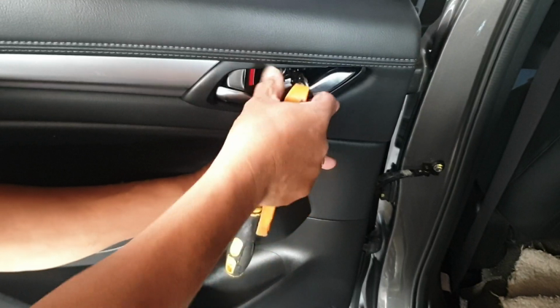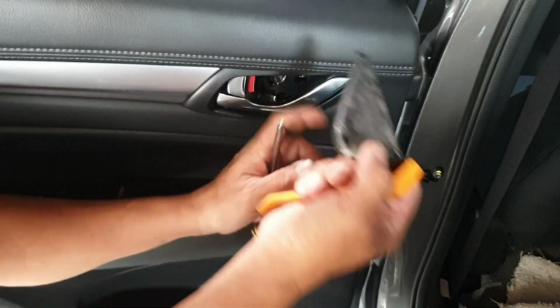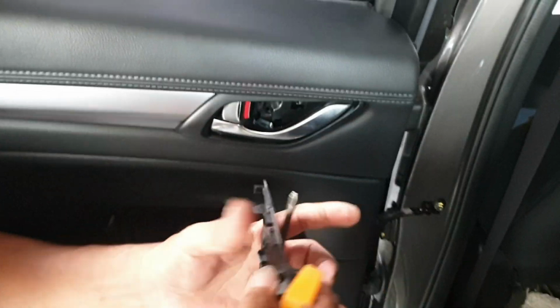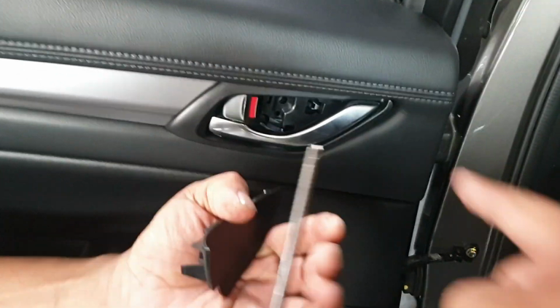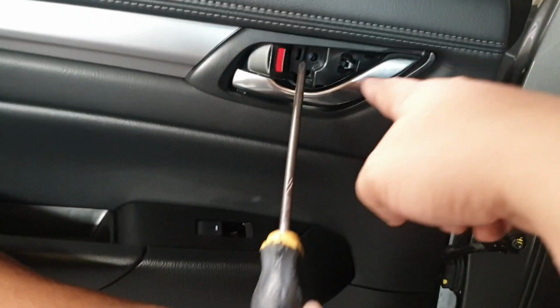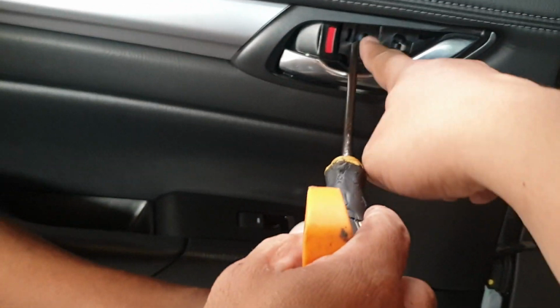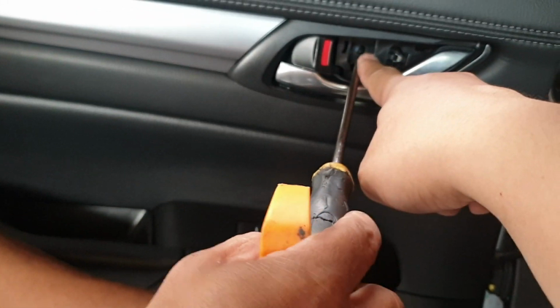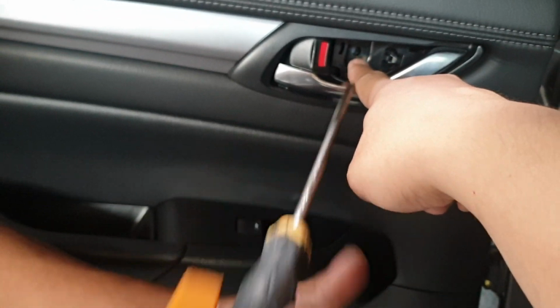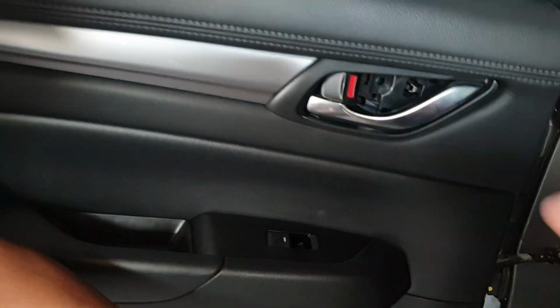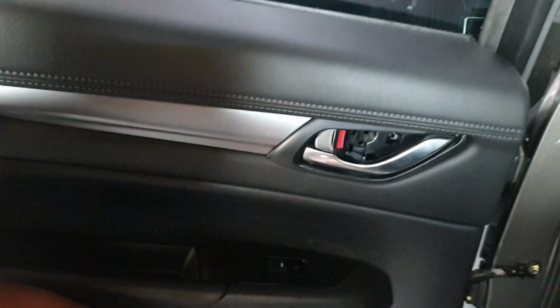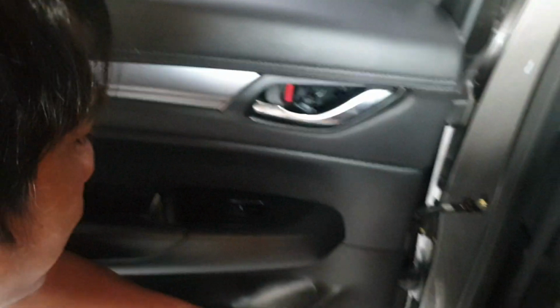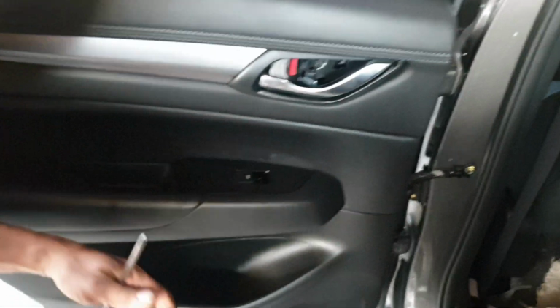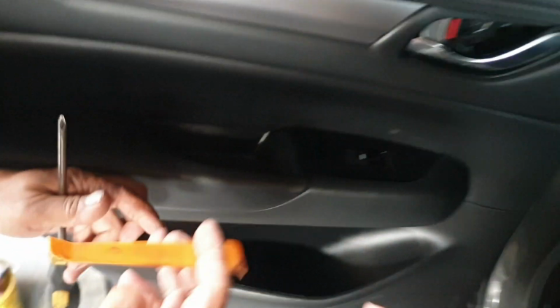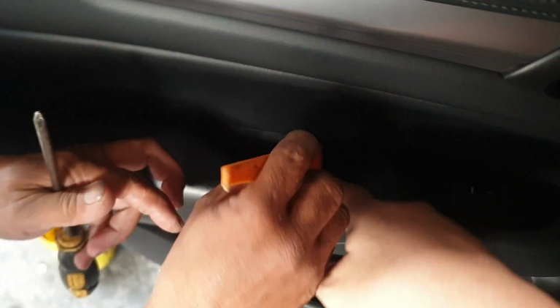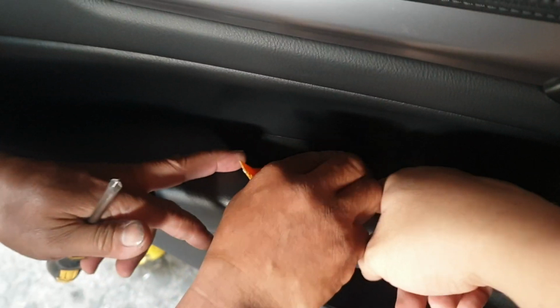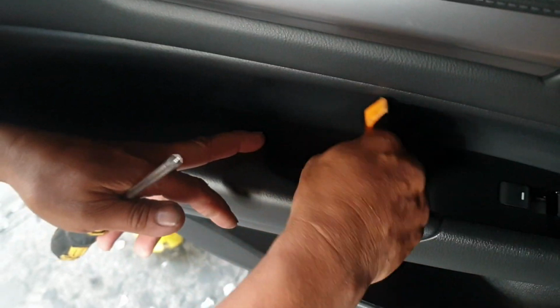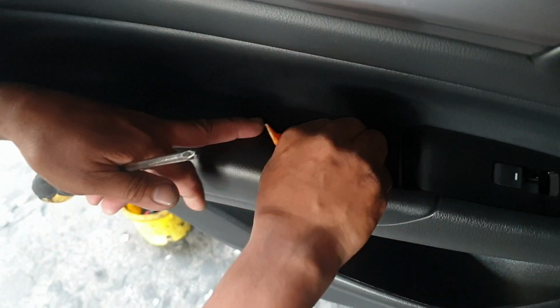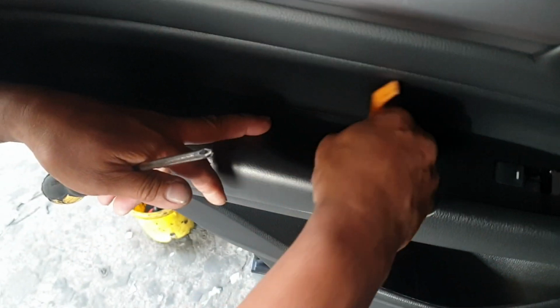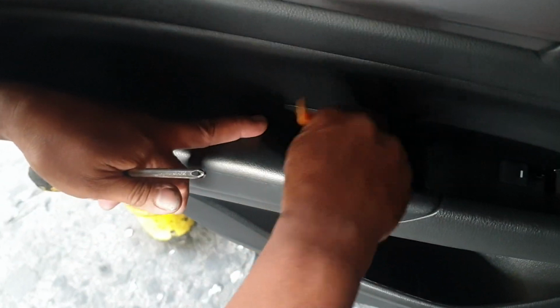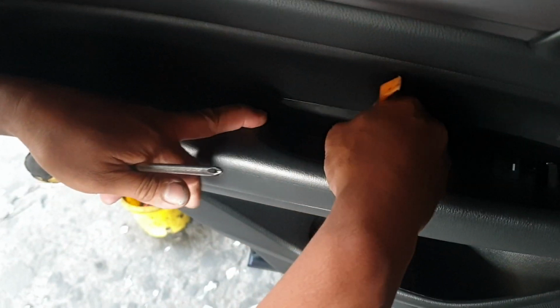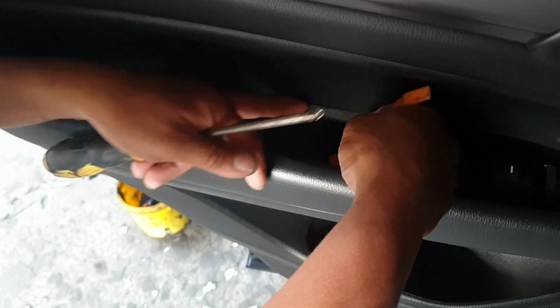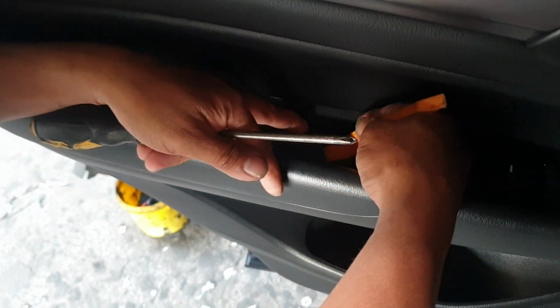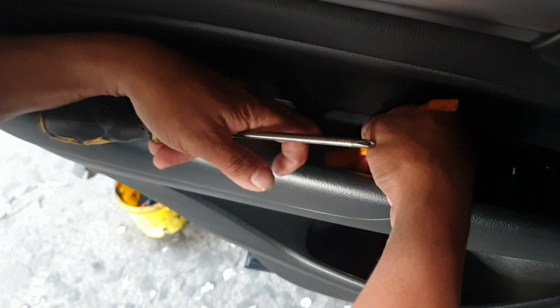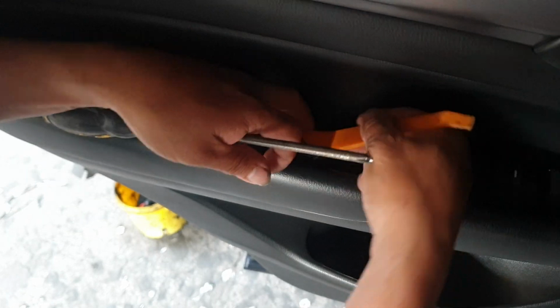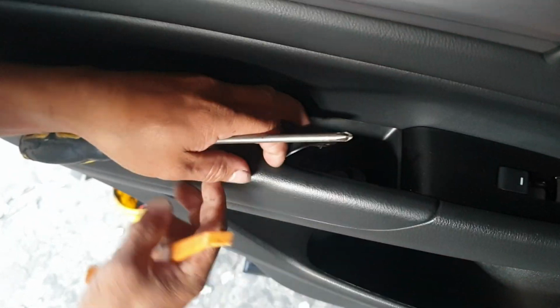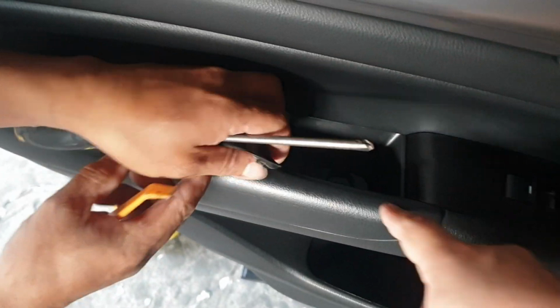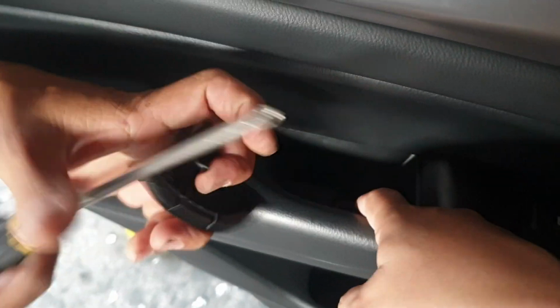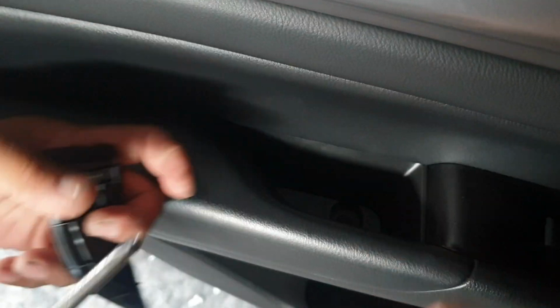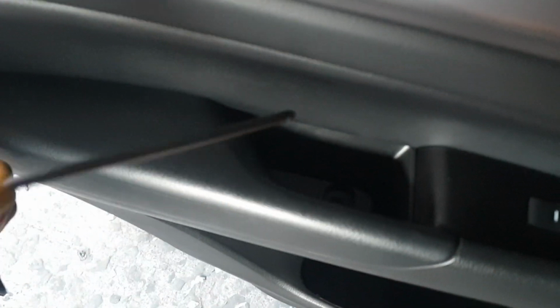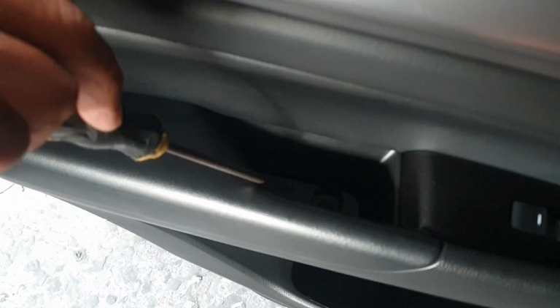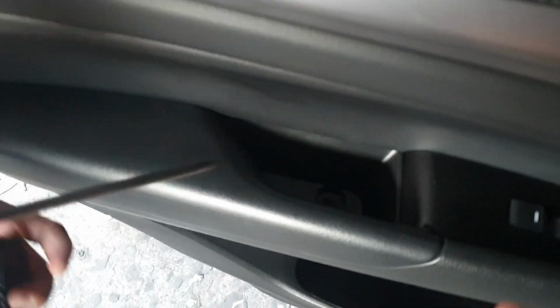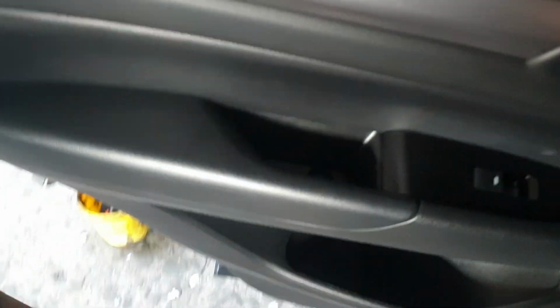There's a screw here — remove the screw, then remove the cover in the door handle. There's another screw. Only two screws total.